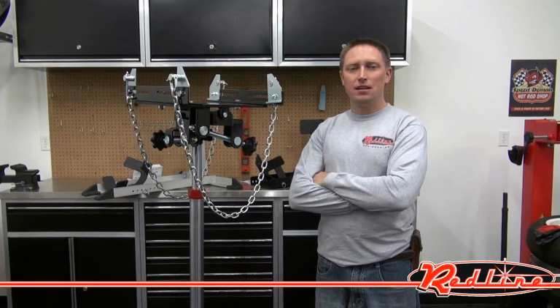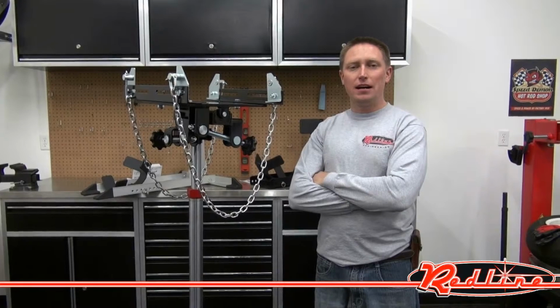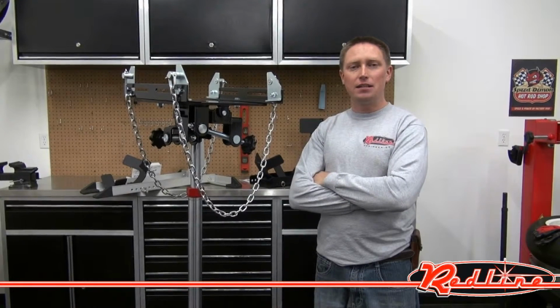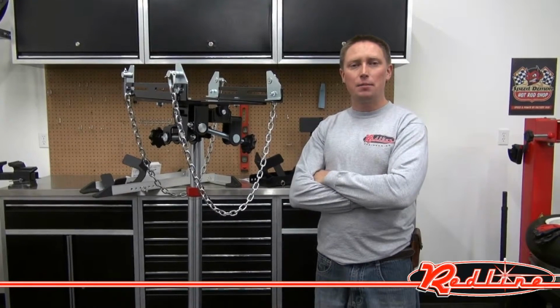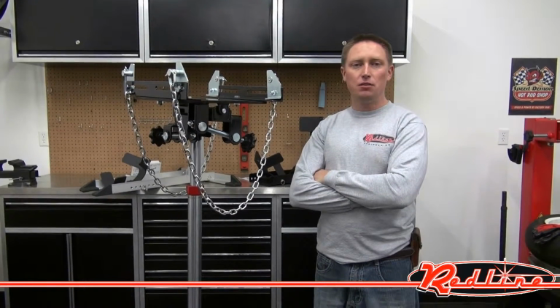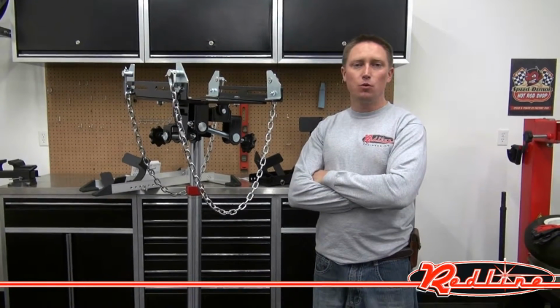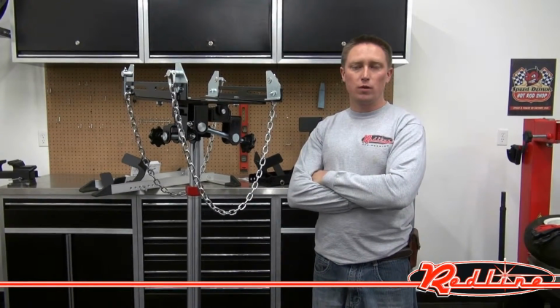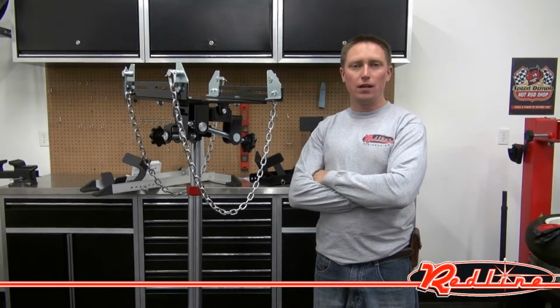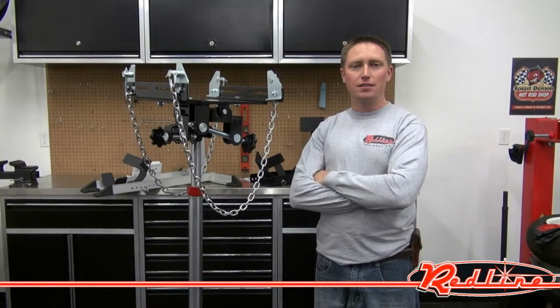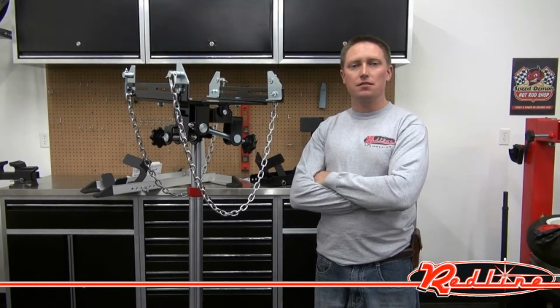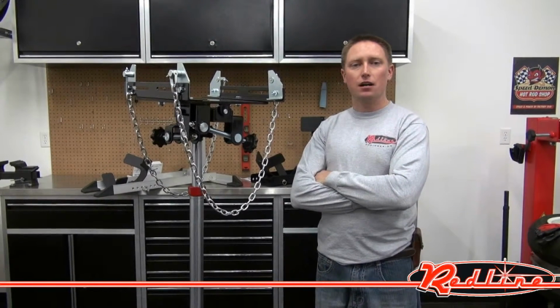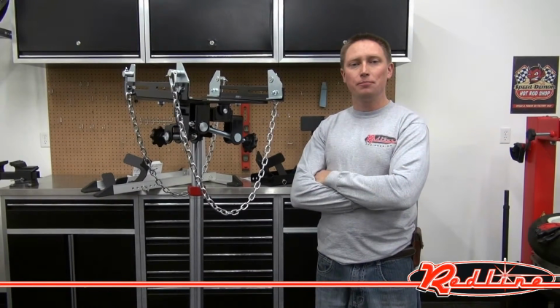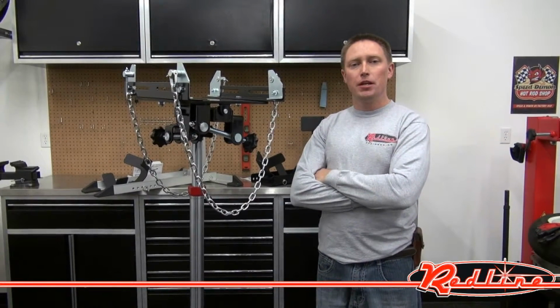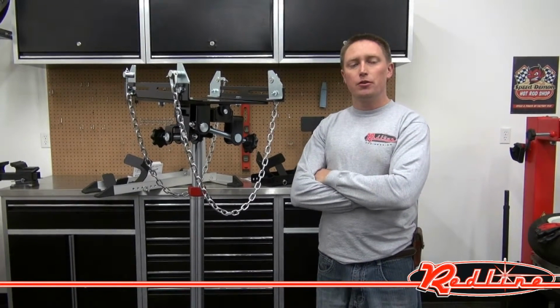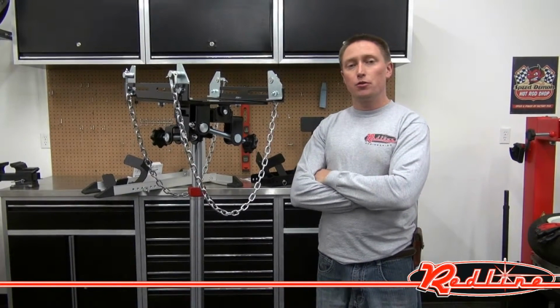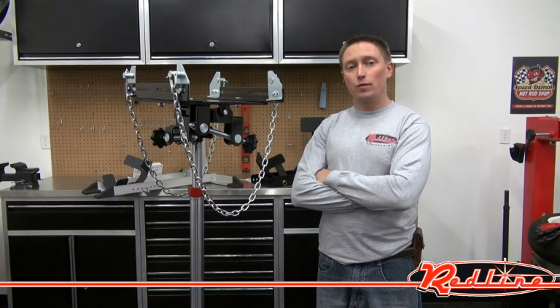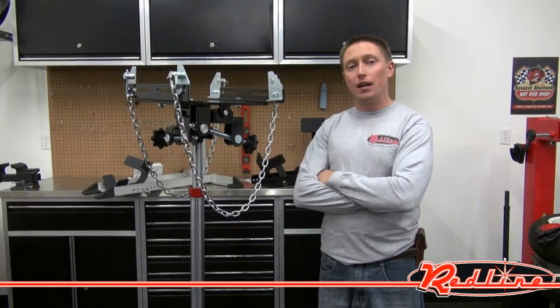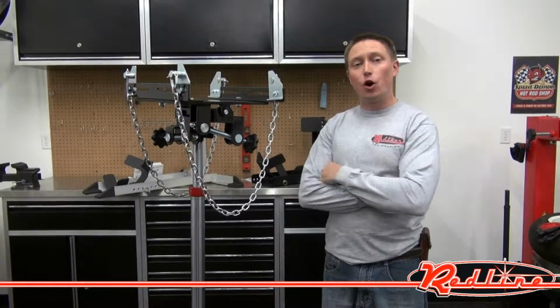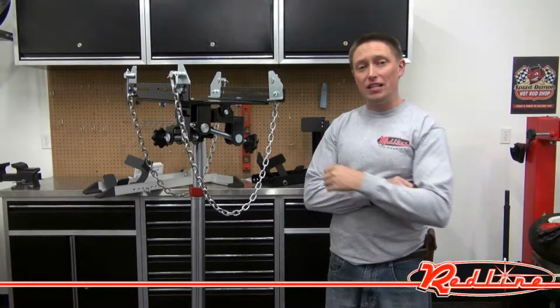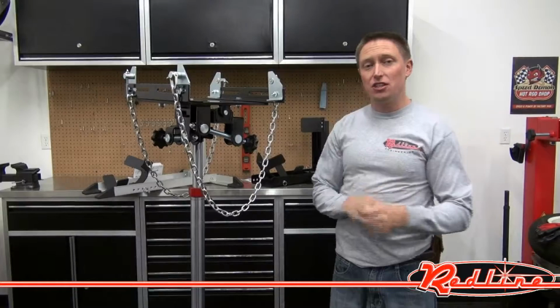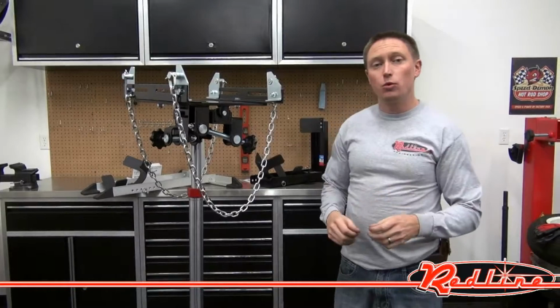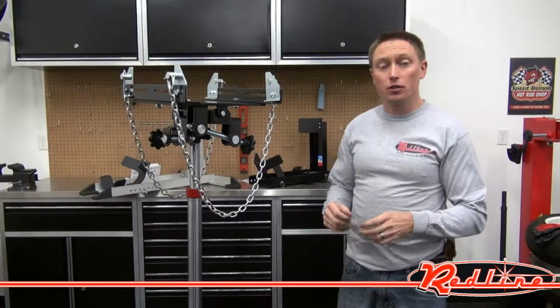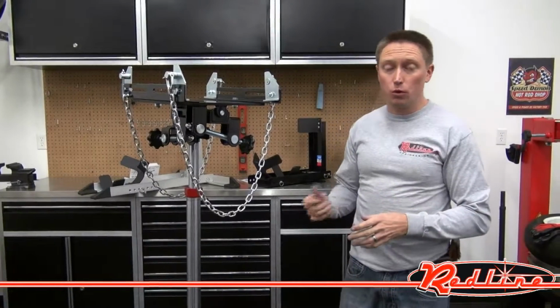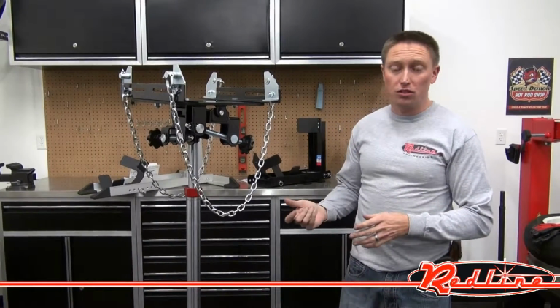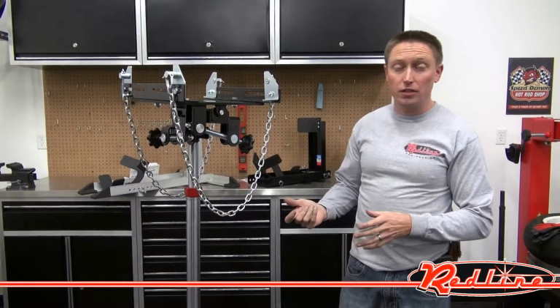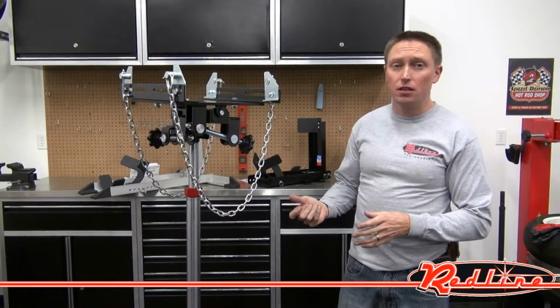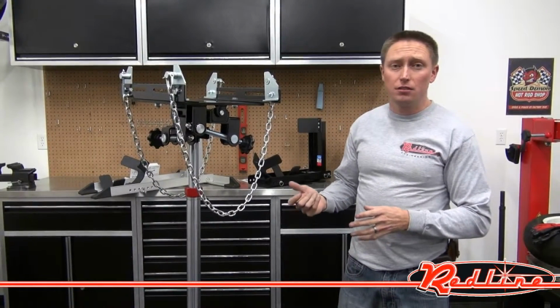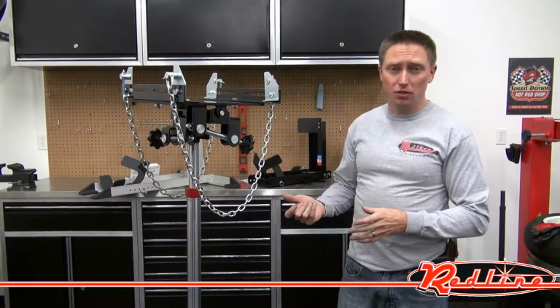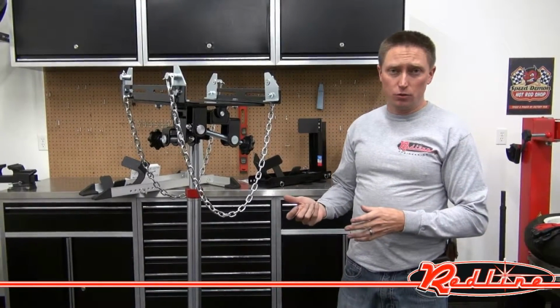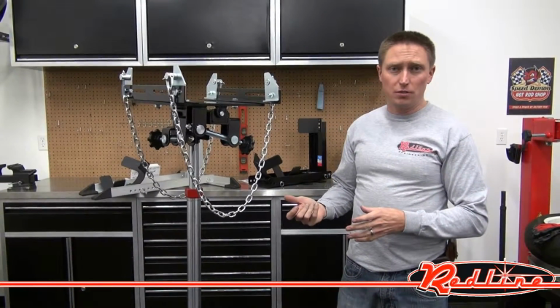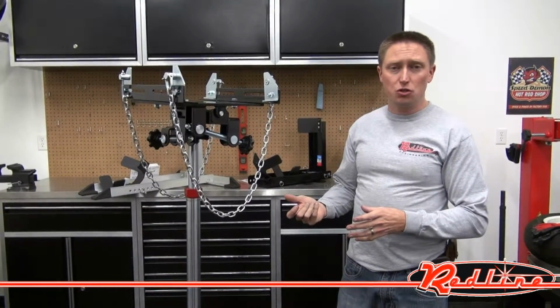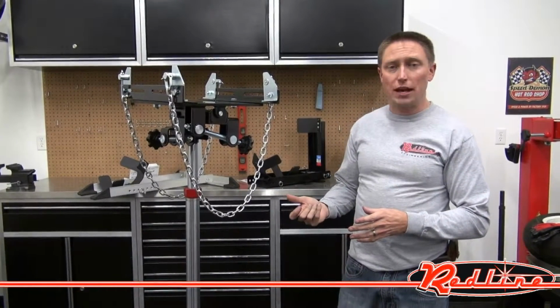Hi, I'm Ian Gilmore with redlinestands.com, here to show you the Redline RE6100 Pro Series double tilt transmission jack.